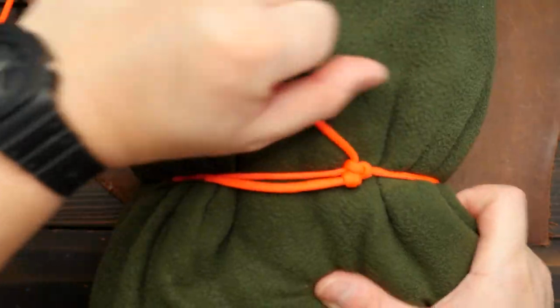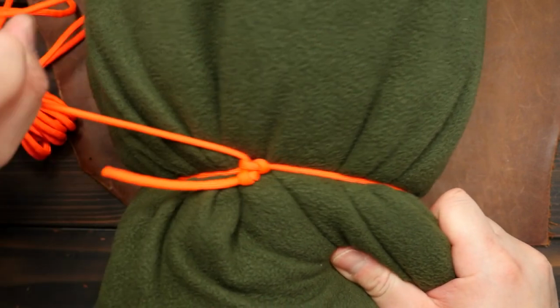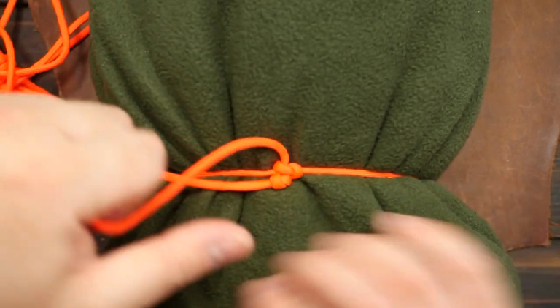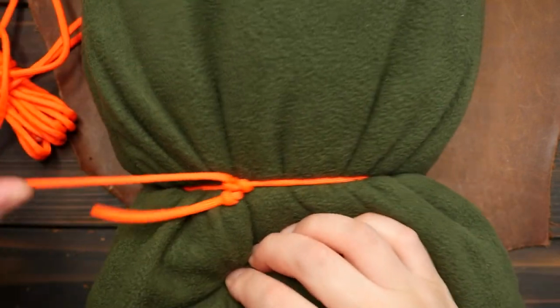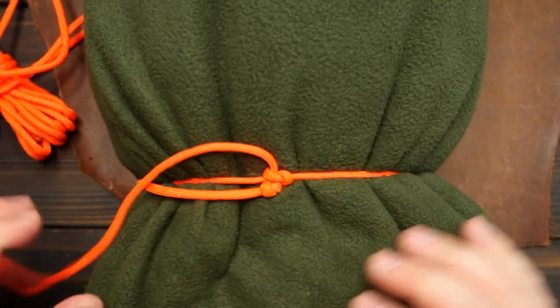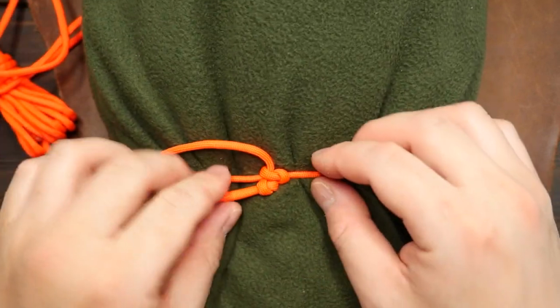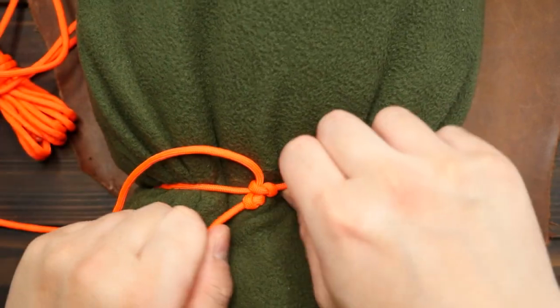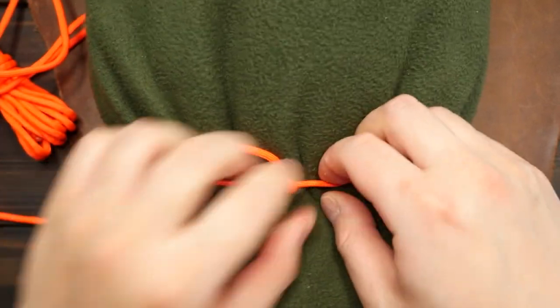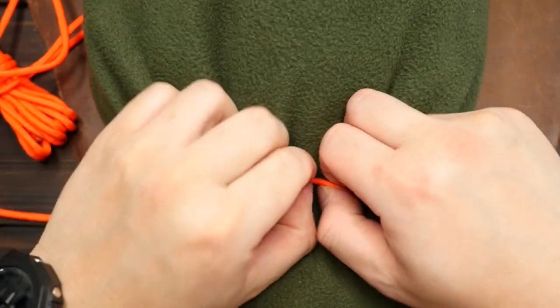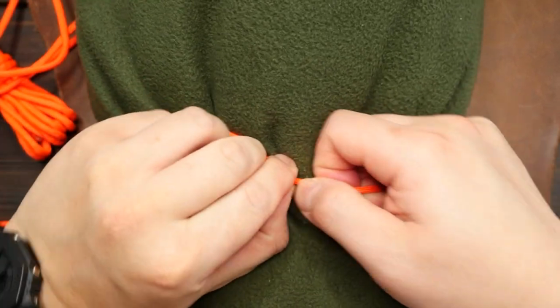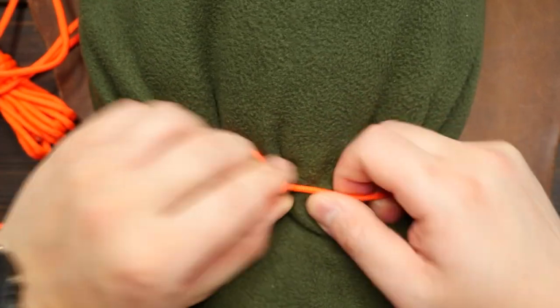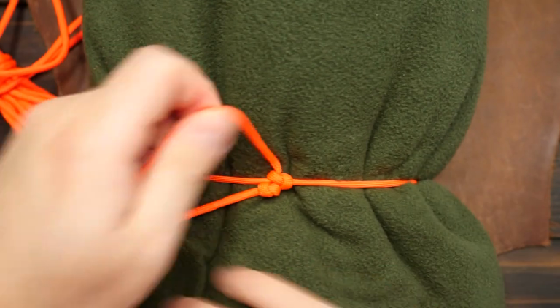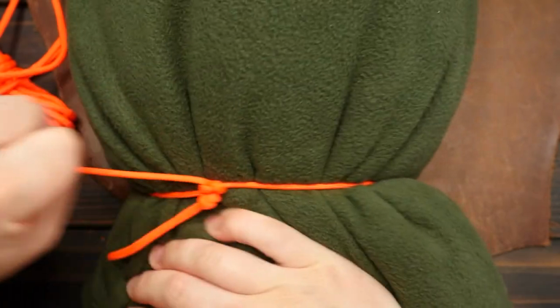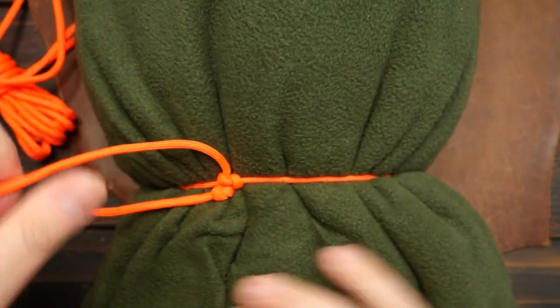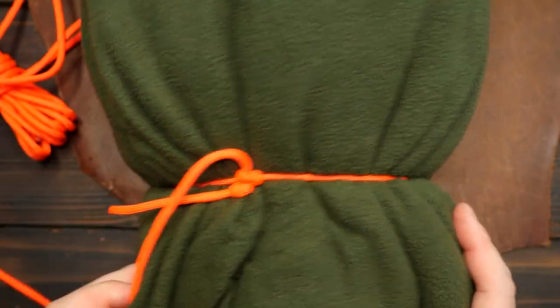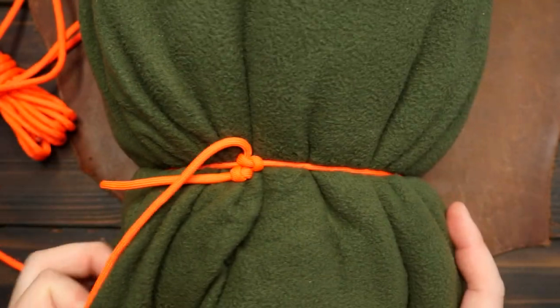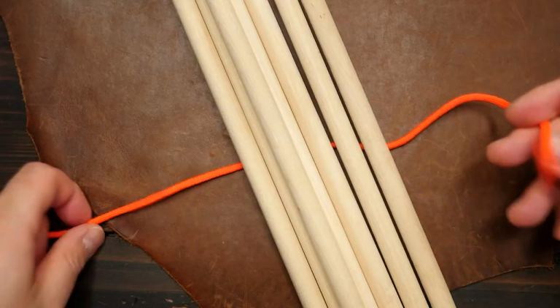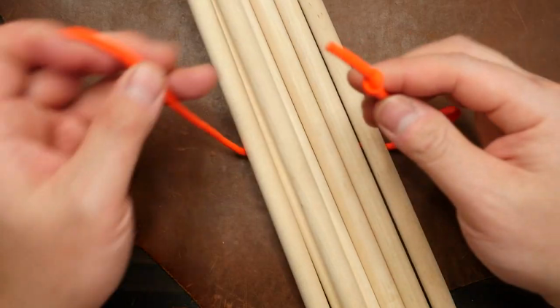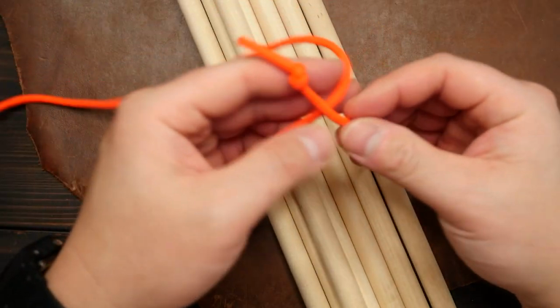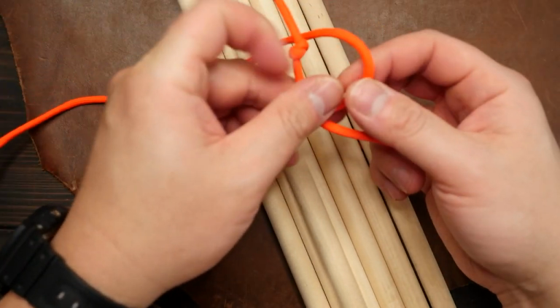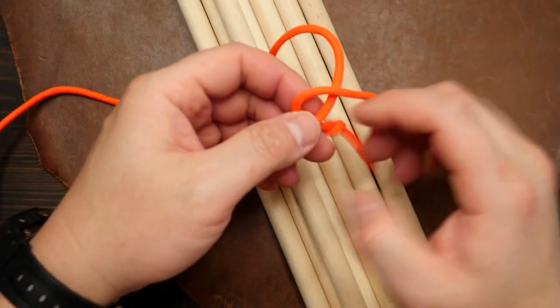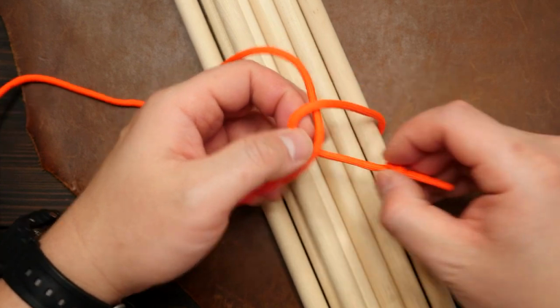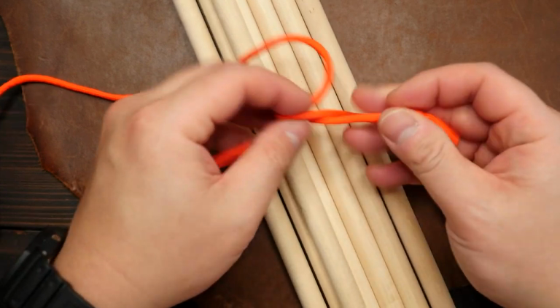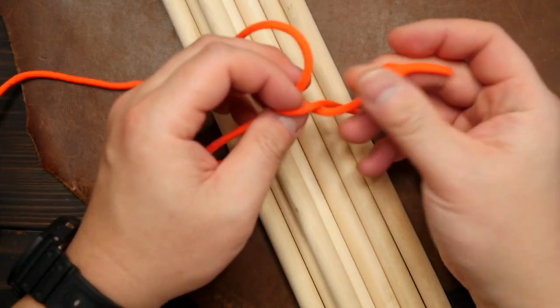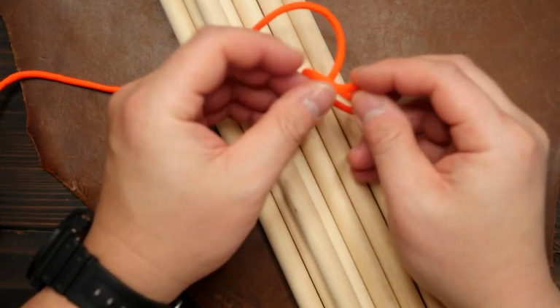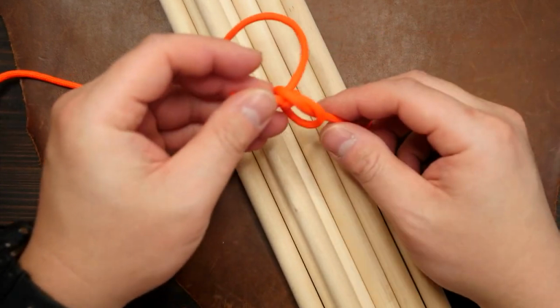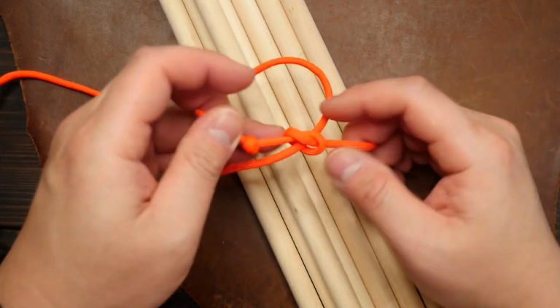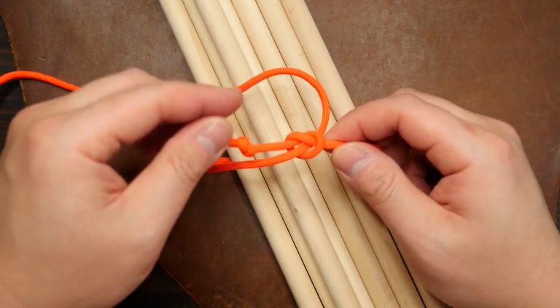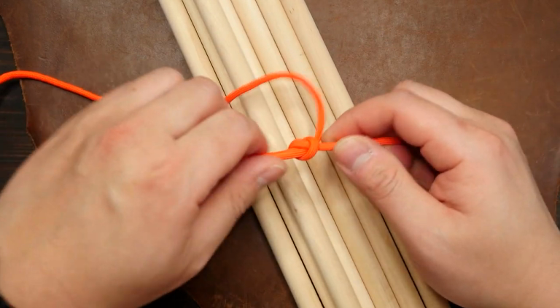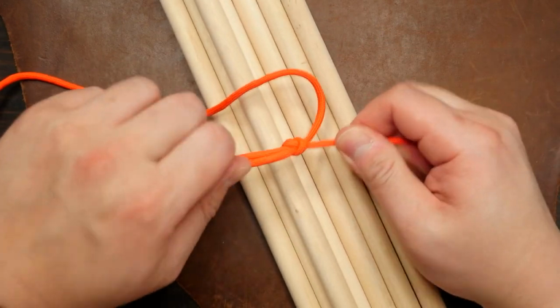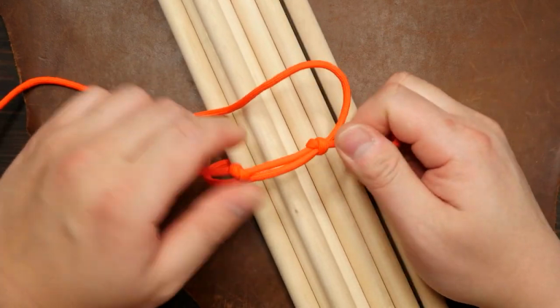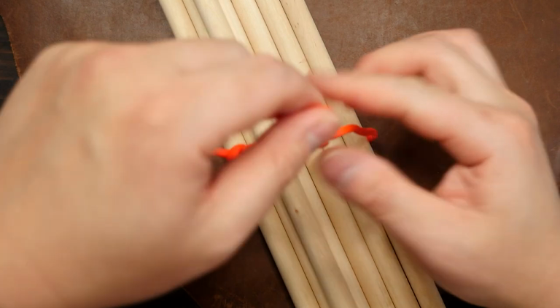So that is the knot and as you can see it's really easy to tie, can be tensioned very well, and is easy to untie. And as mentioned there are many uses — you can tie up a bunch of sticks, tie up the top of a sack, or even use the knot as an emergency tourniquet.